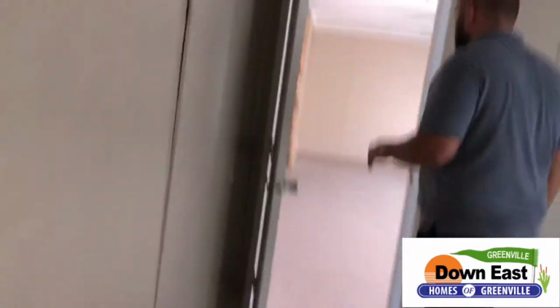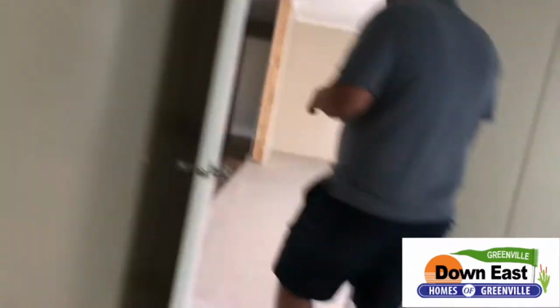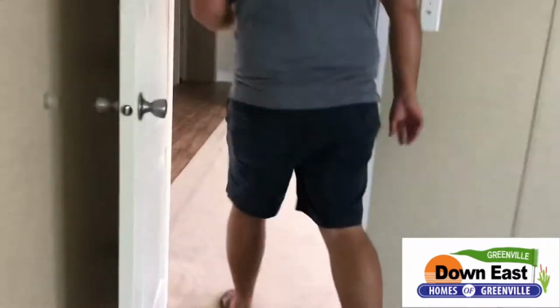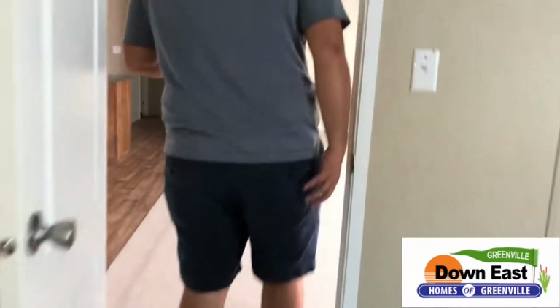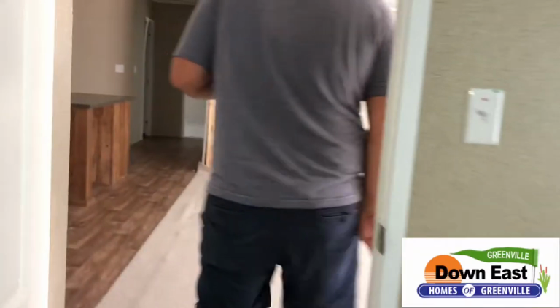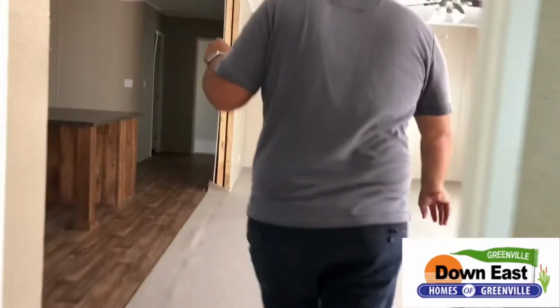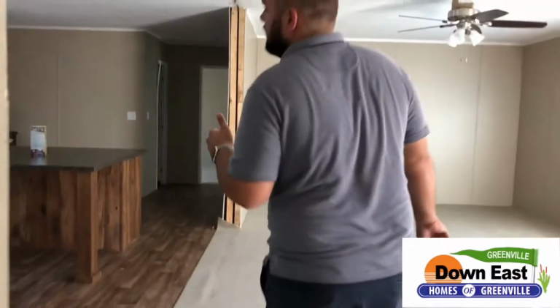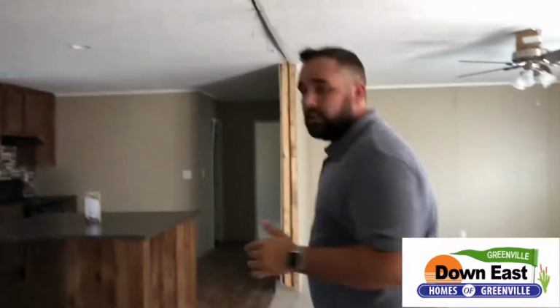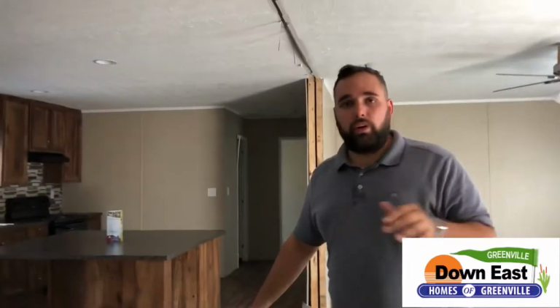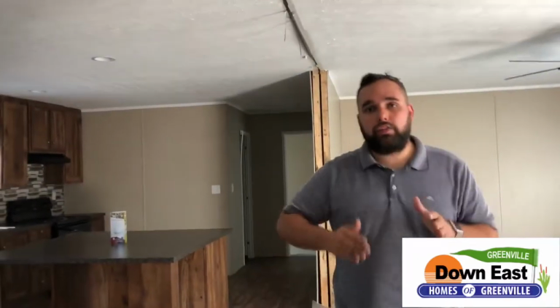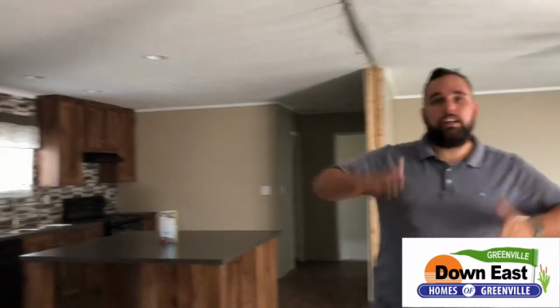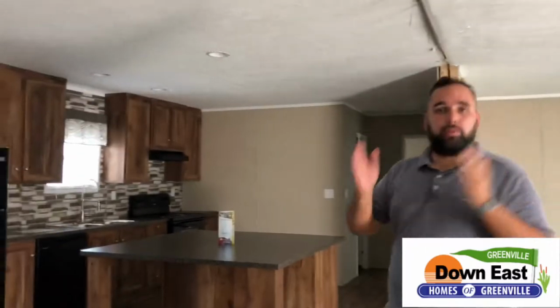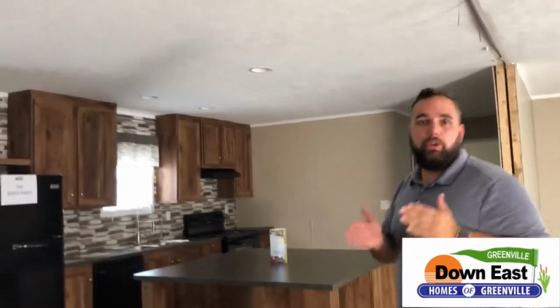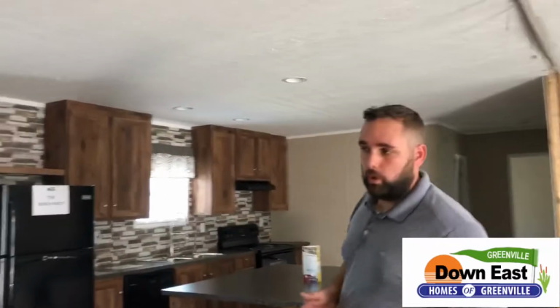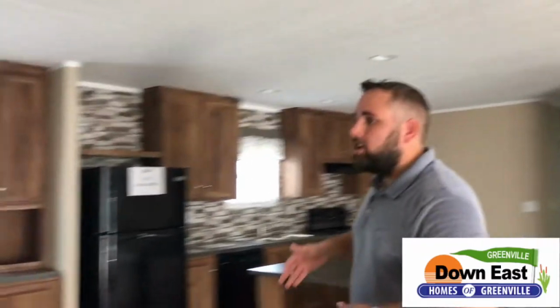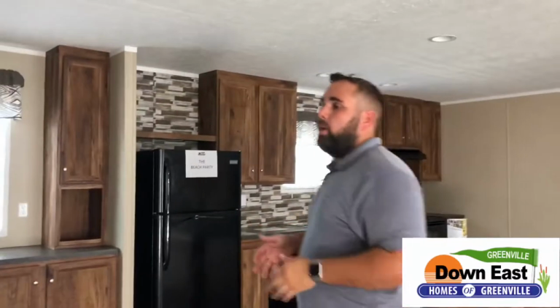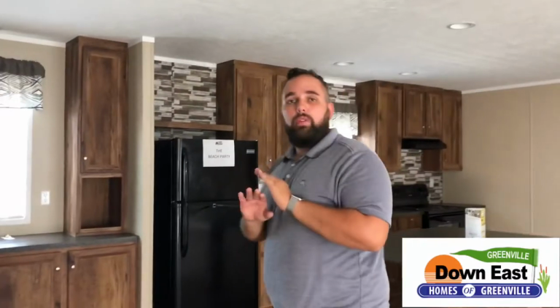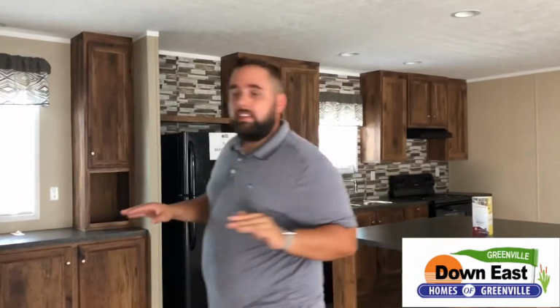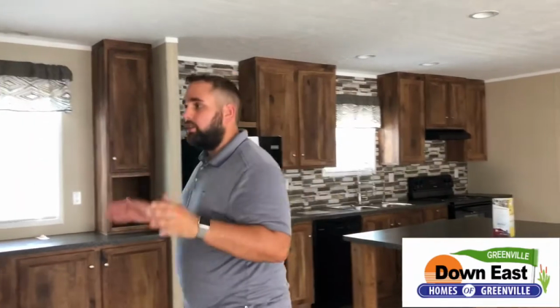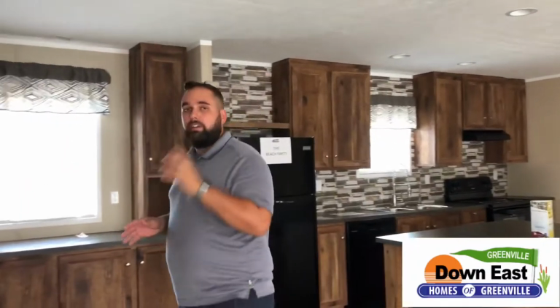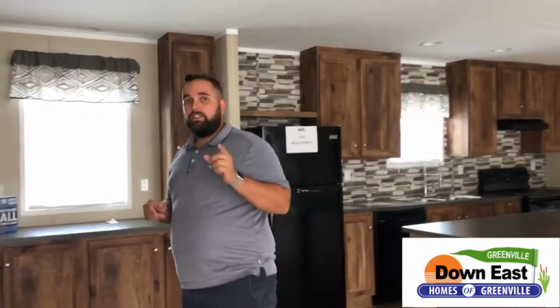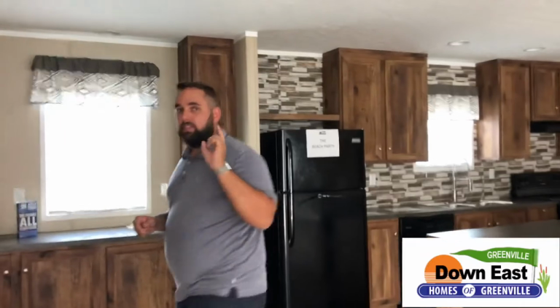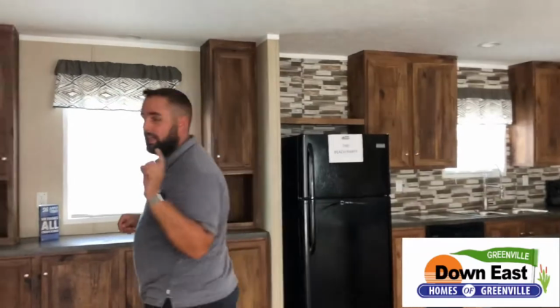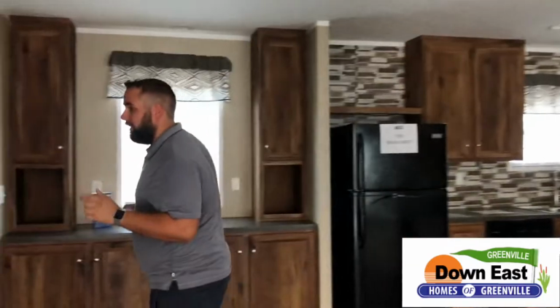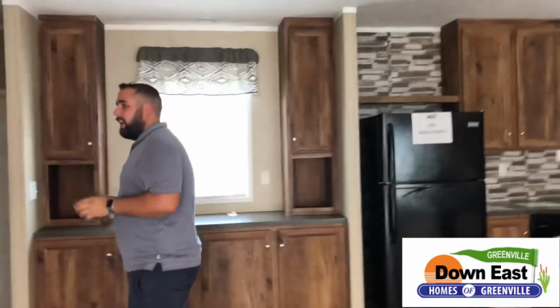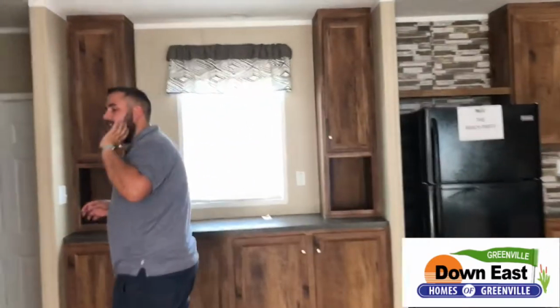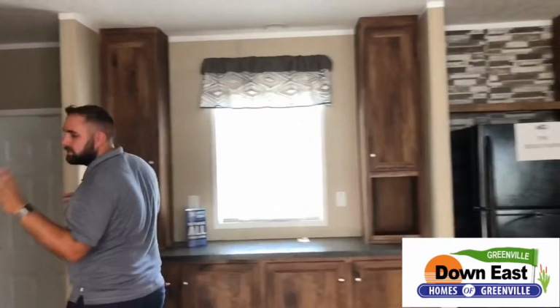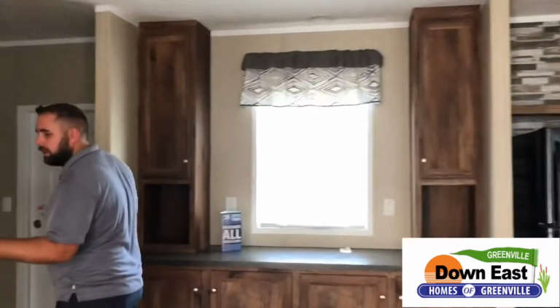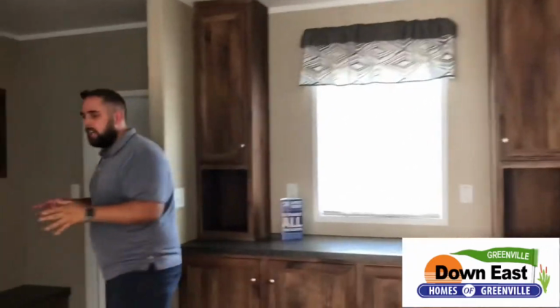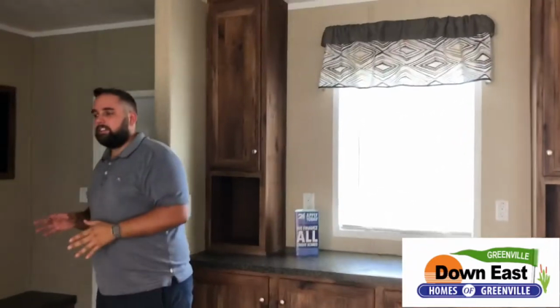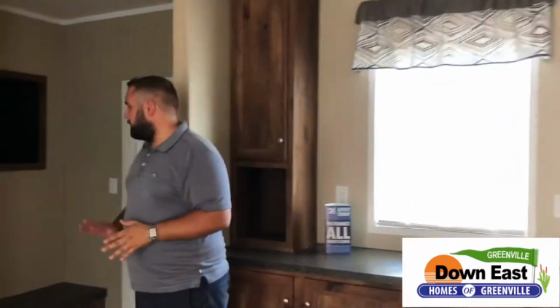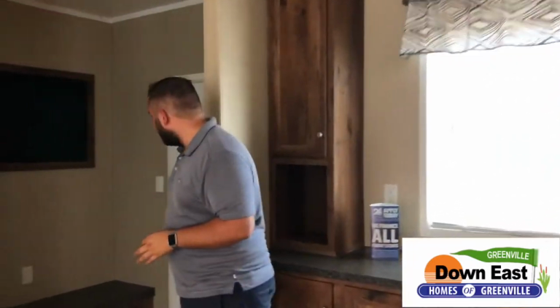This house is a great value and it is ready to be sold off our lot and placed directly onto yours. We are ready to move it — we've got new inventory coming in, so we've got to get it gone.